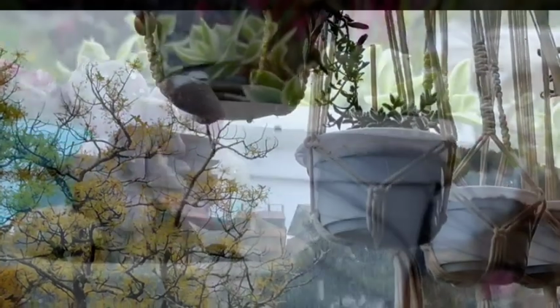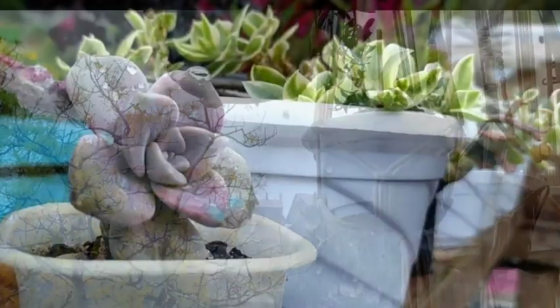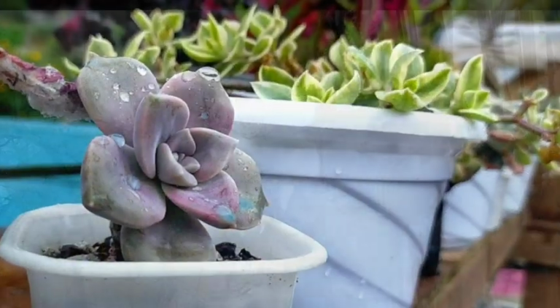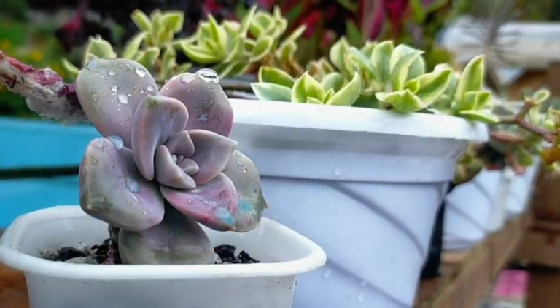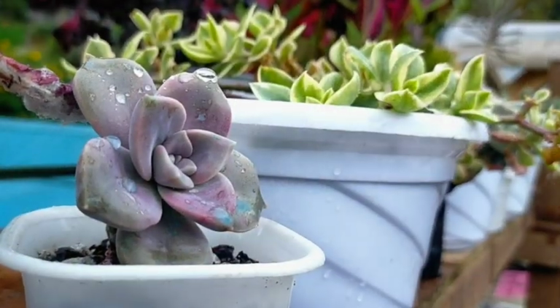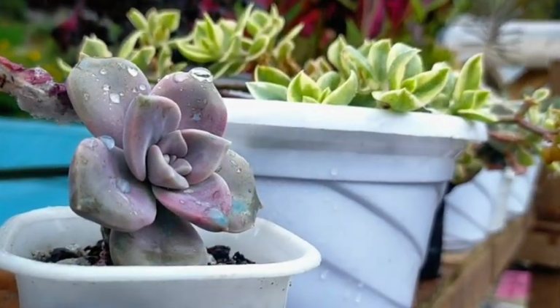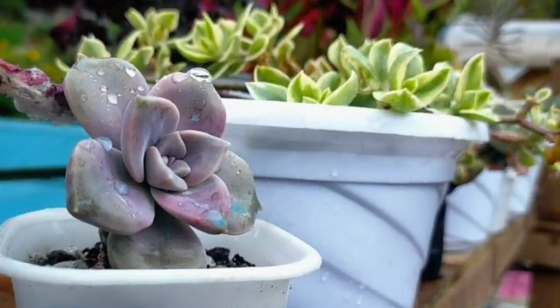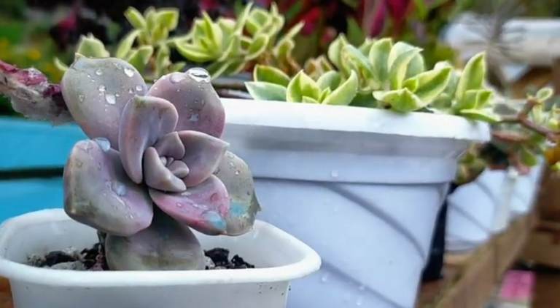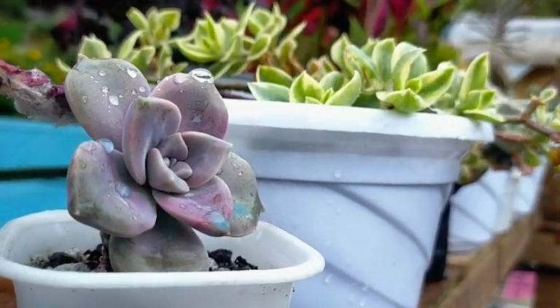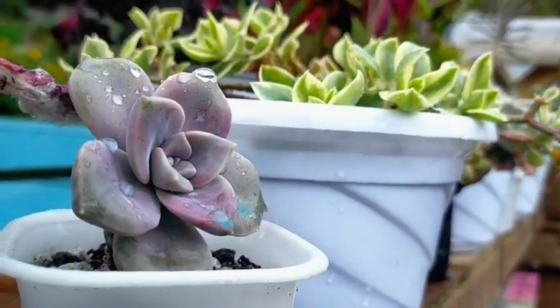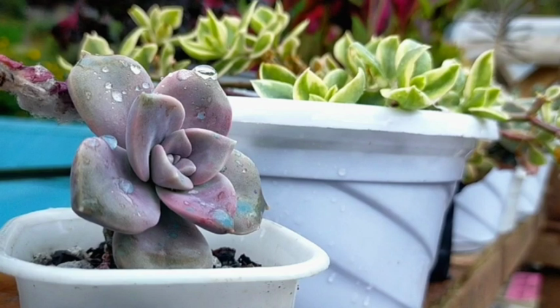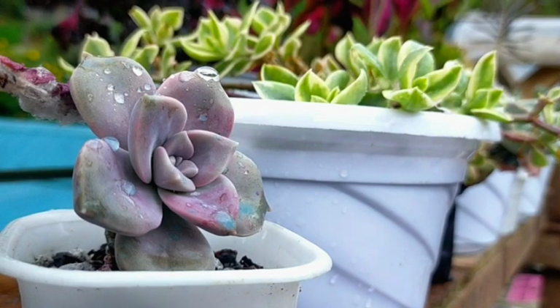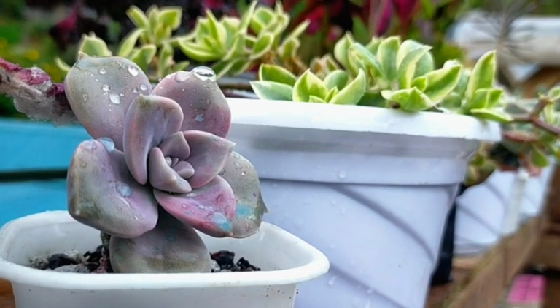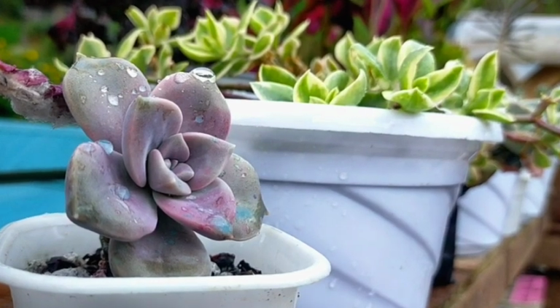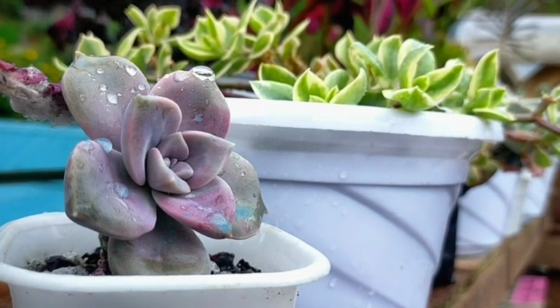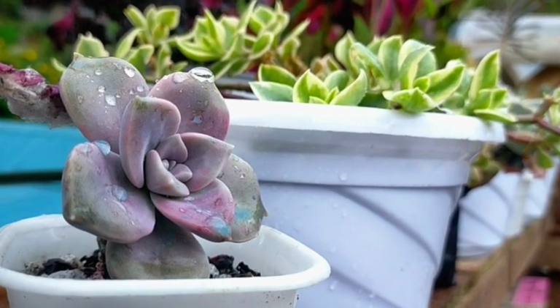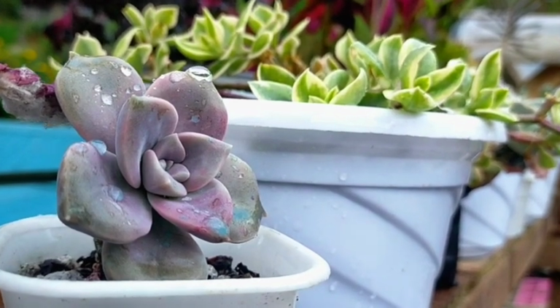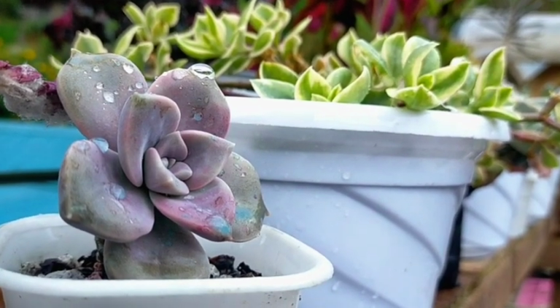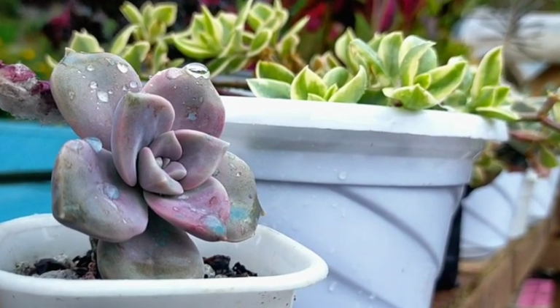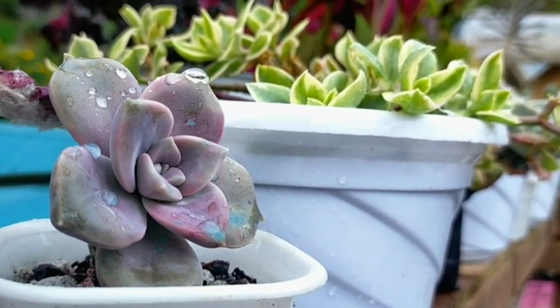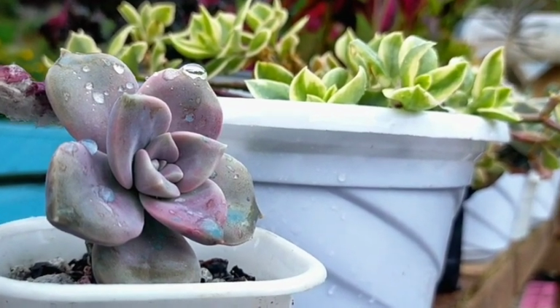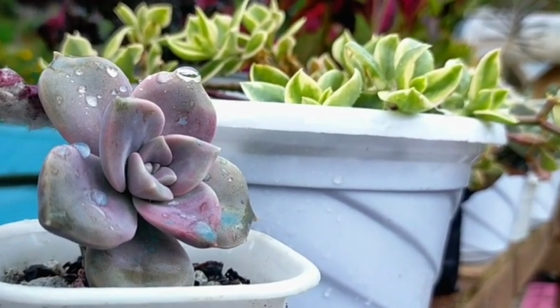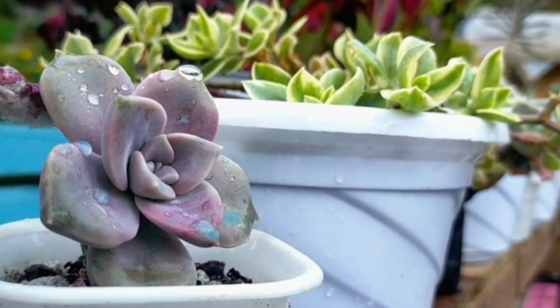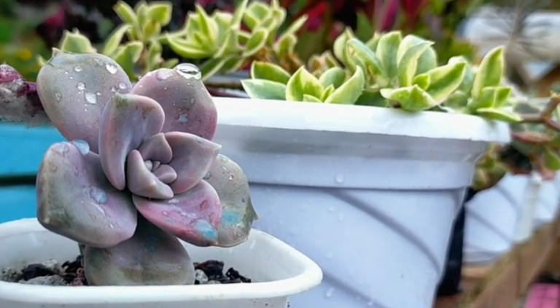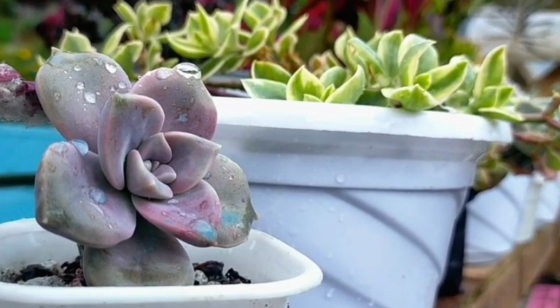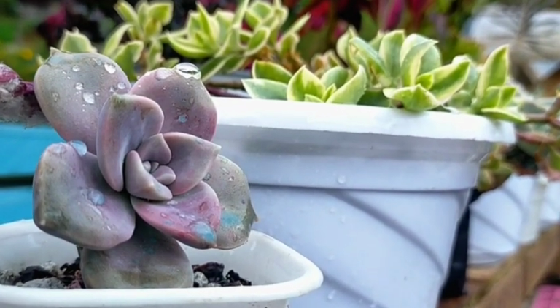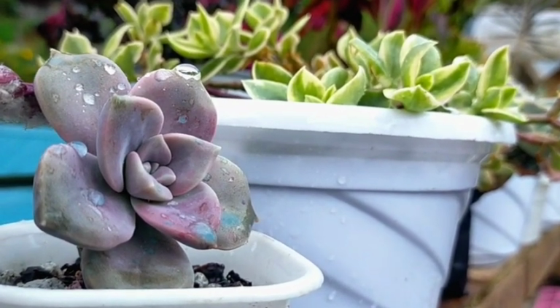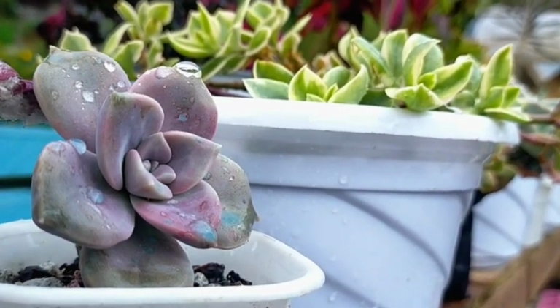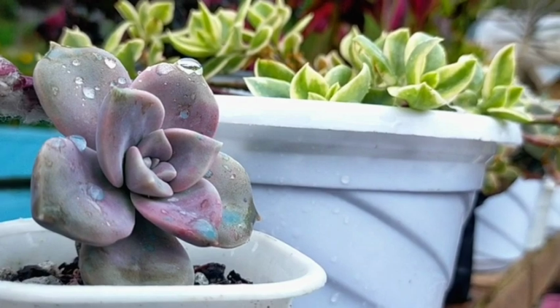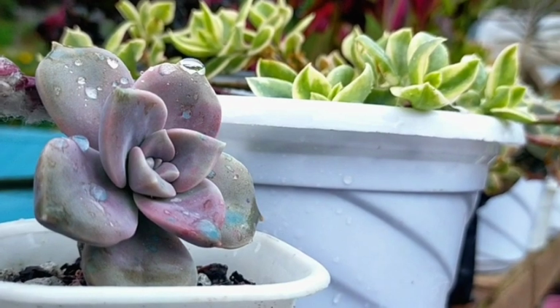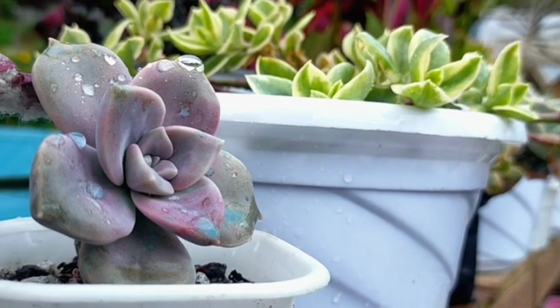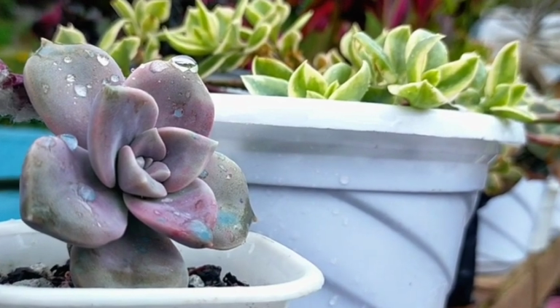Hello everyone, welcome to Desert Succulent. For today I will be showing you how I remove or get rid of those water droplets on my succulents.